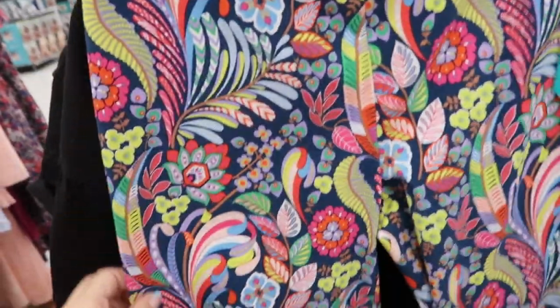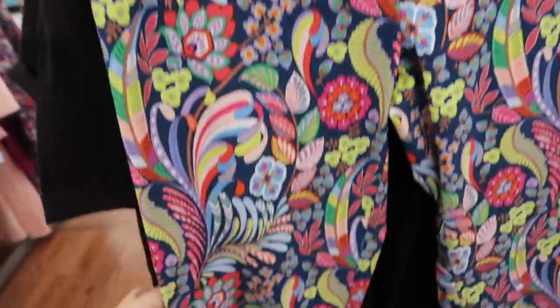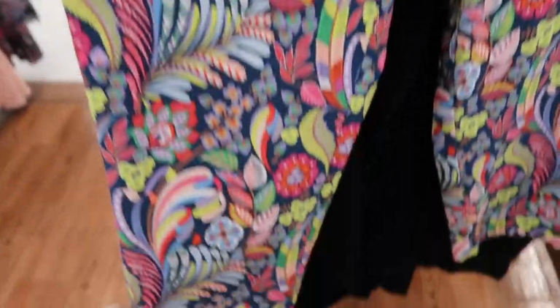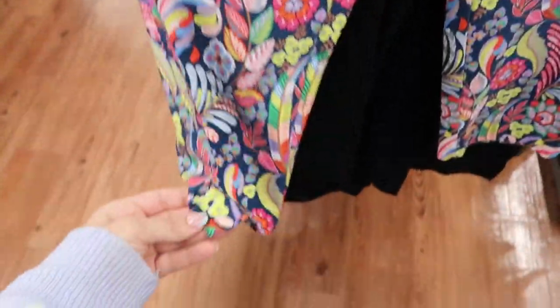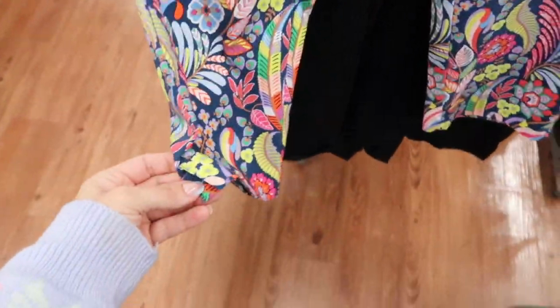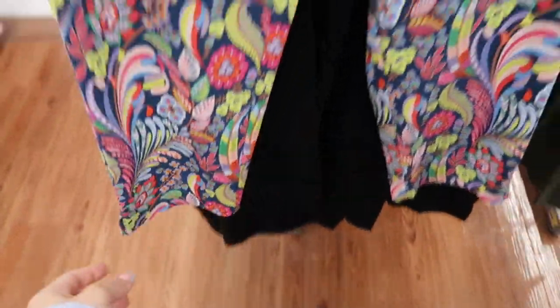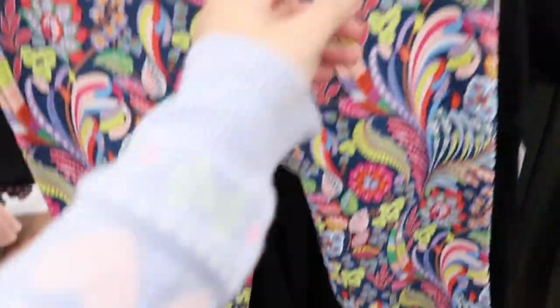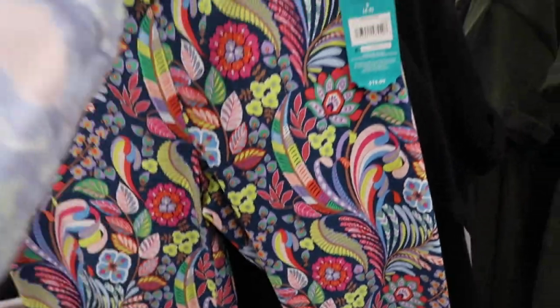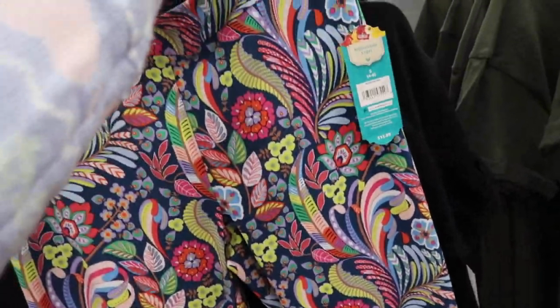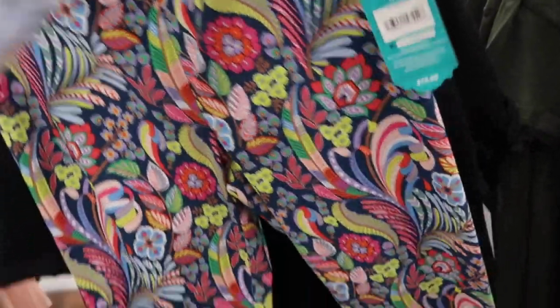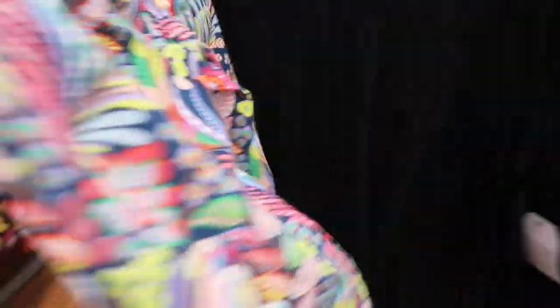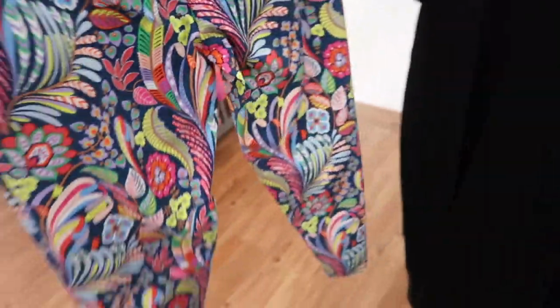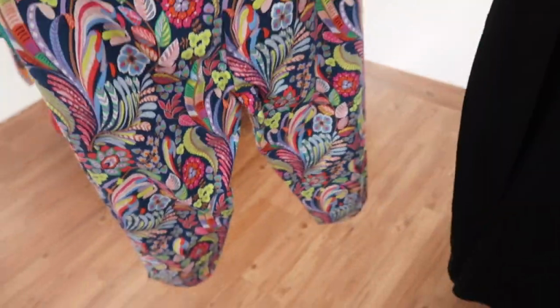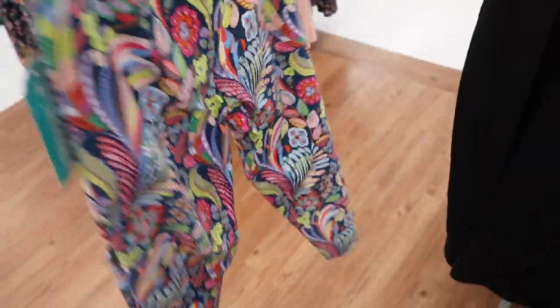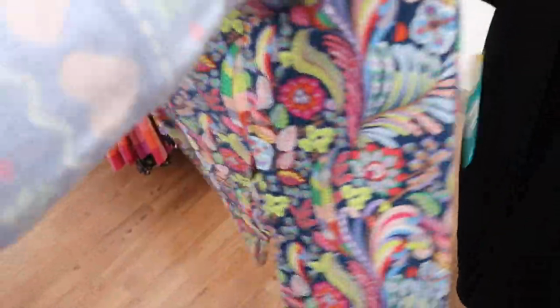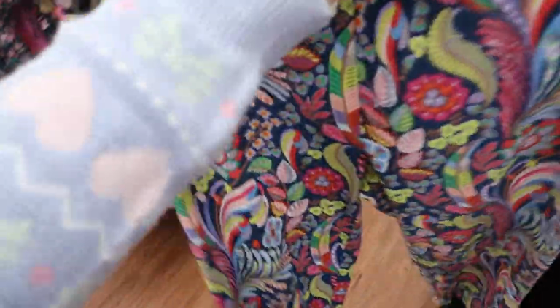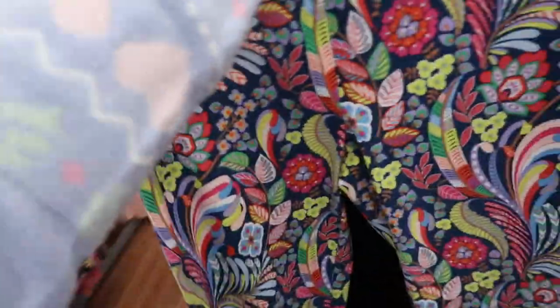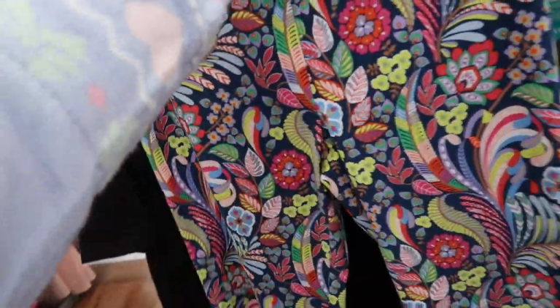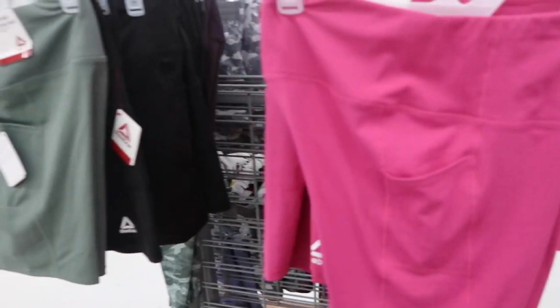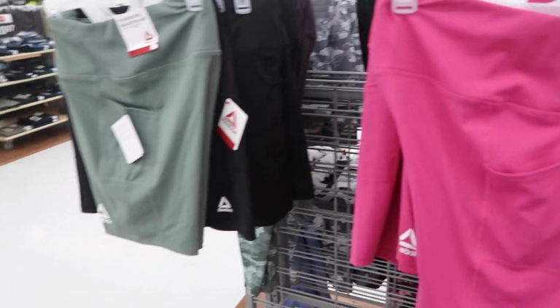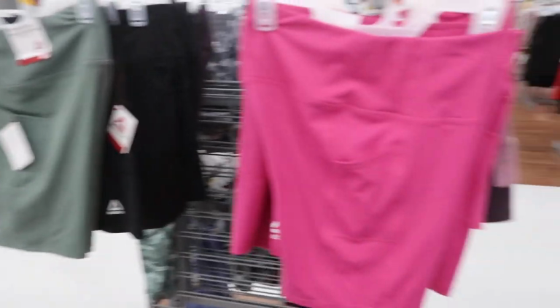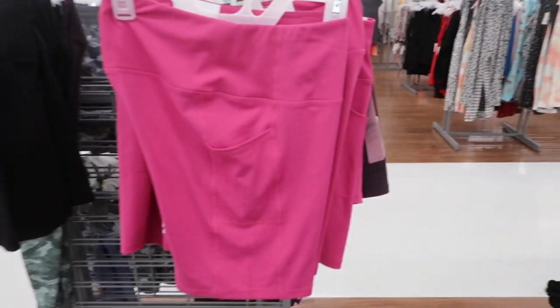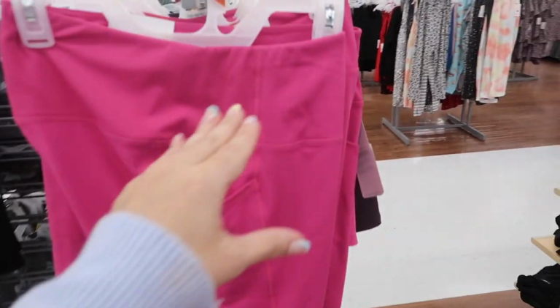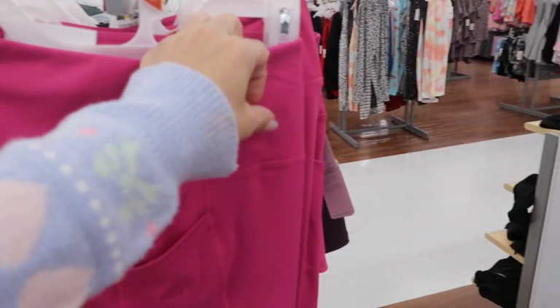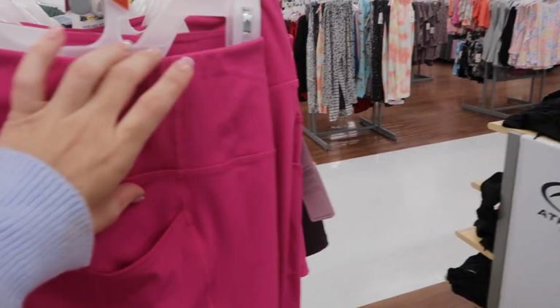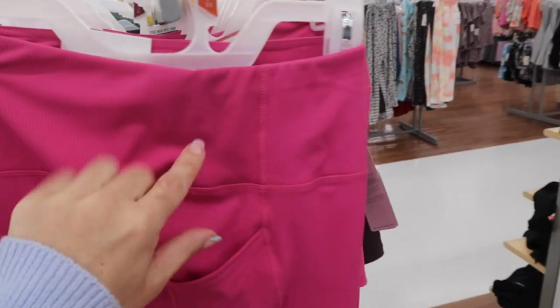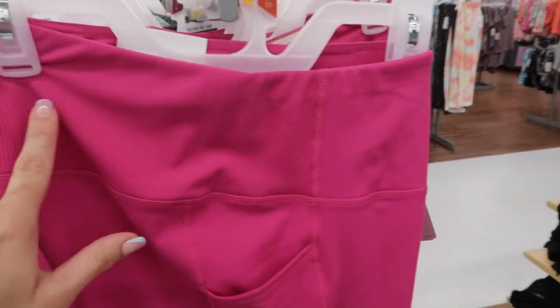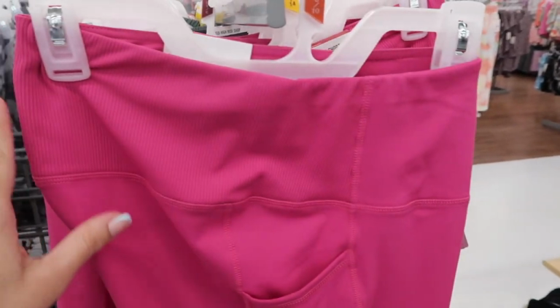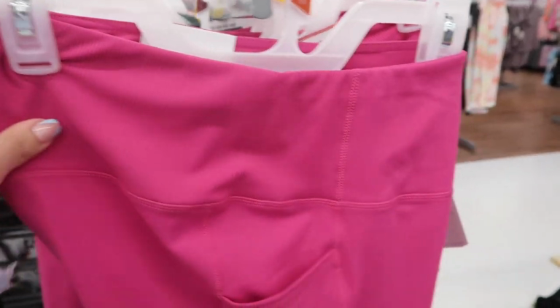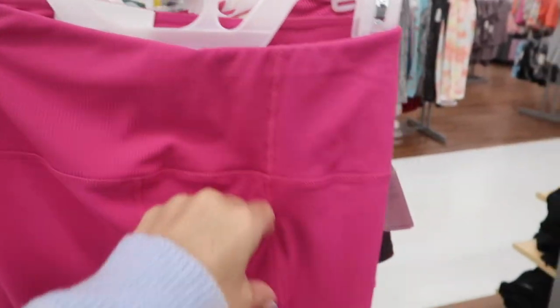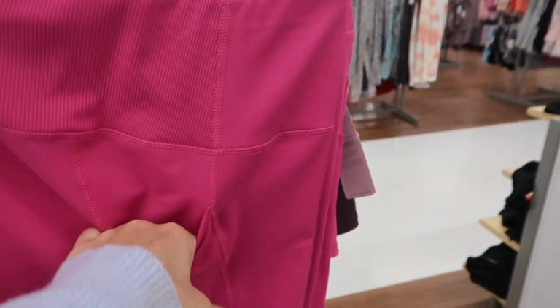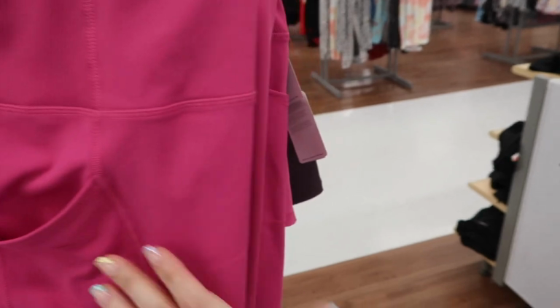Also seeing a capri pant from Pioneer Woman — elastic waistband, pull-on, really nice and stretchy with a little slit detail. These are $15.99. I thought that was fun for spring and summer.